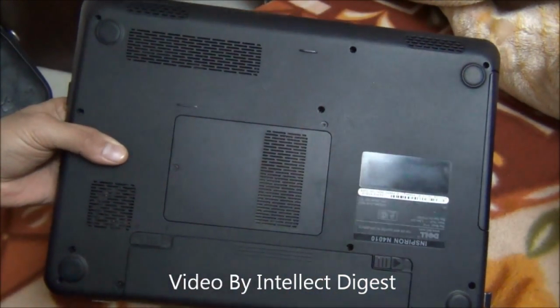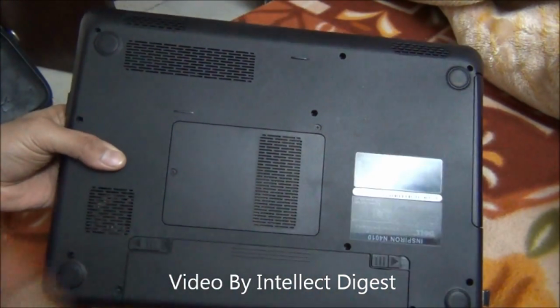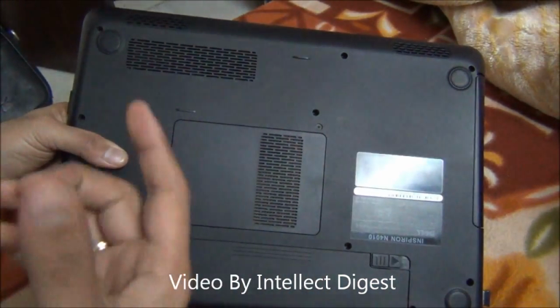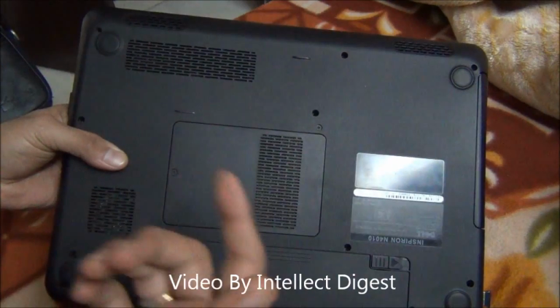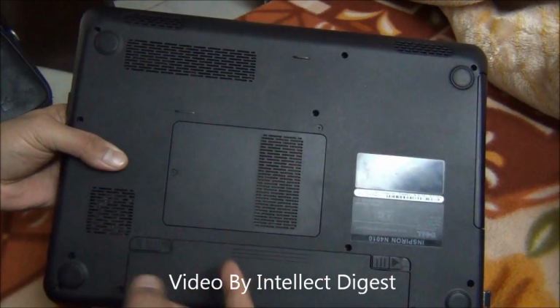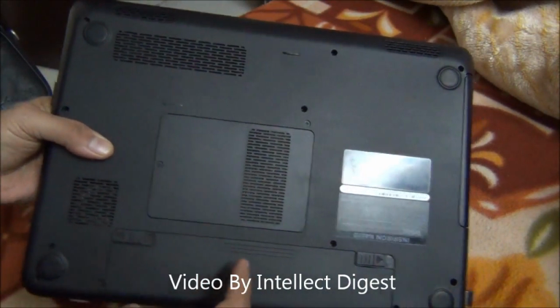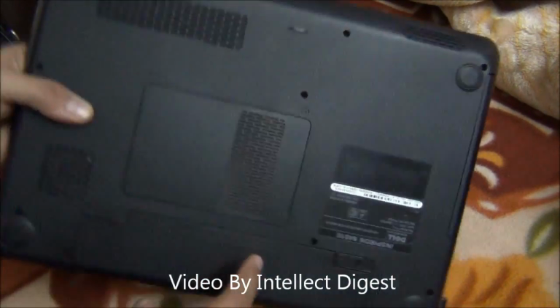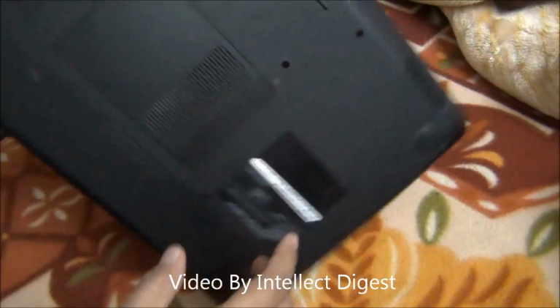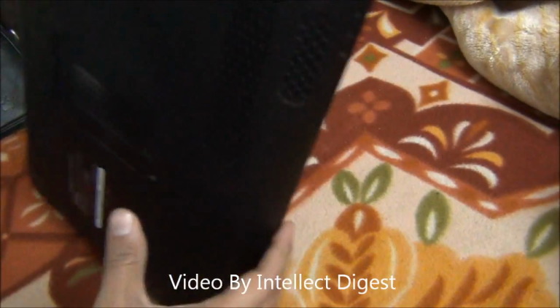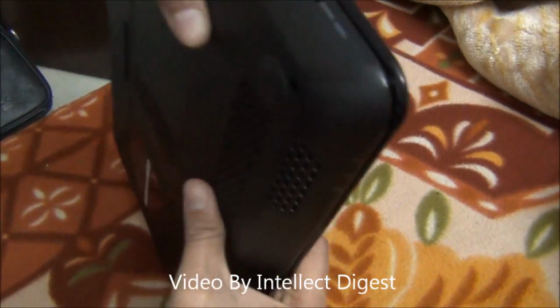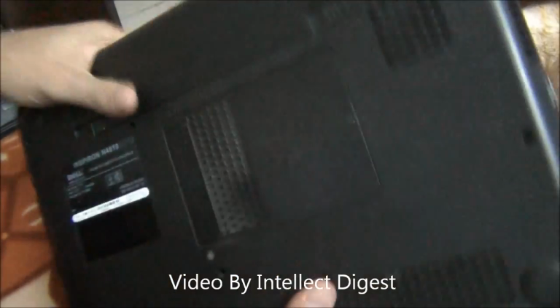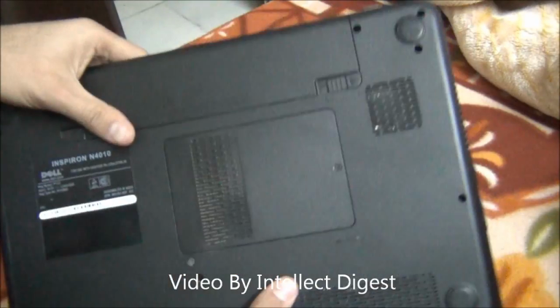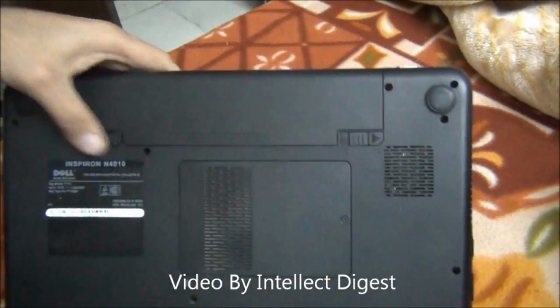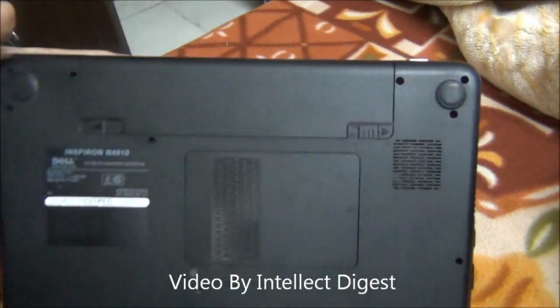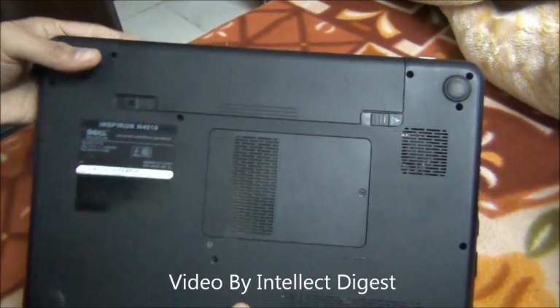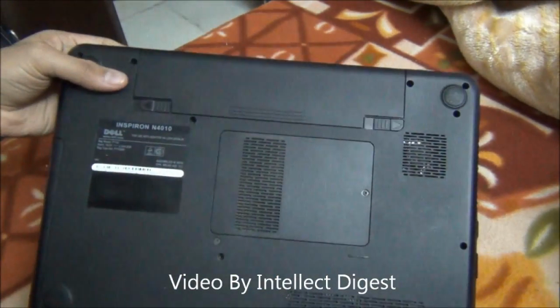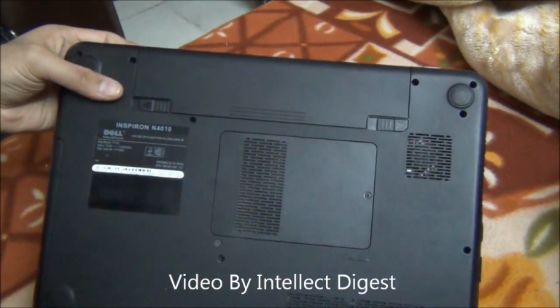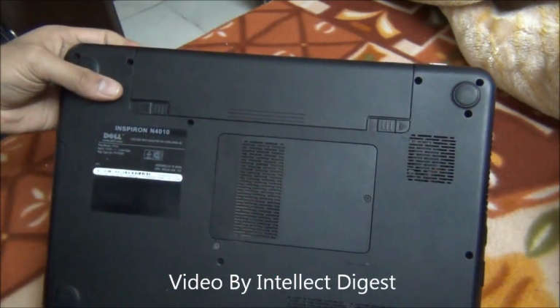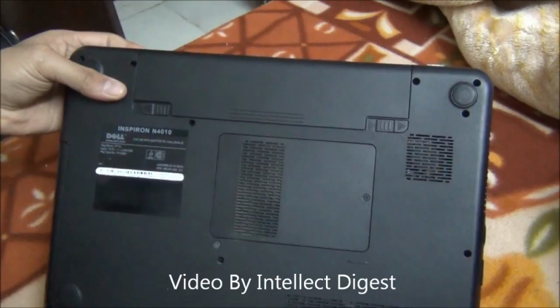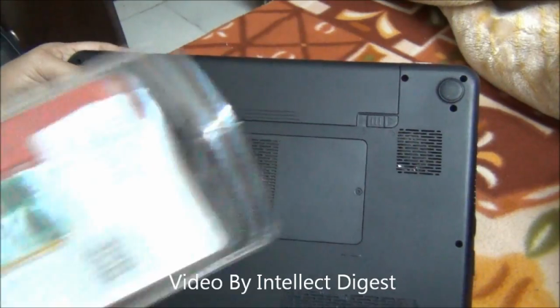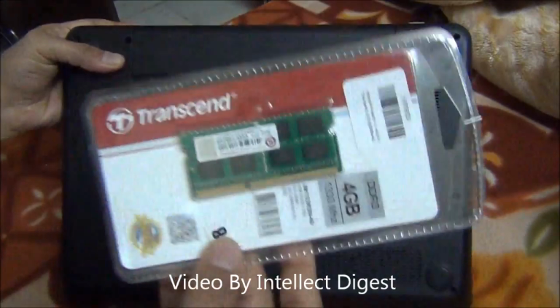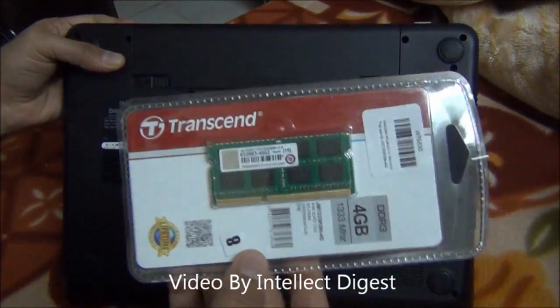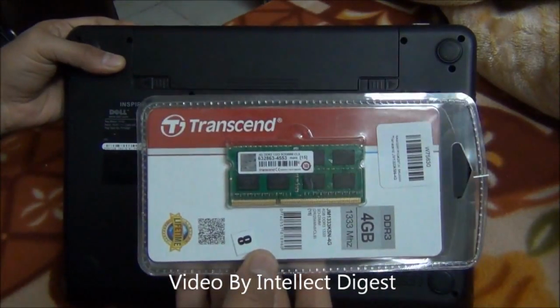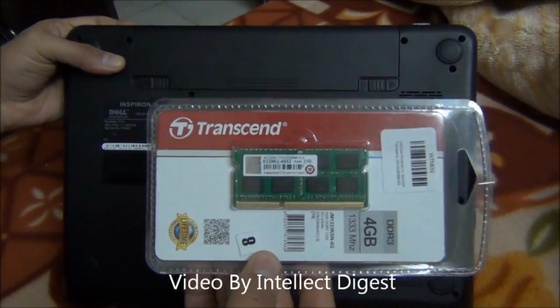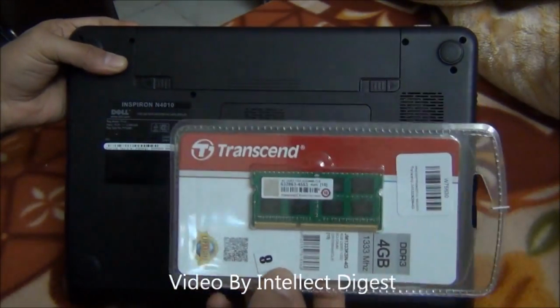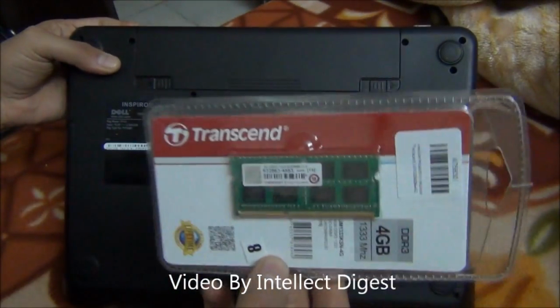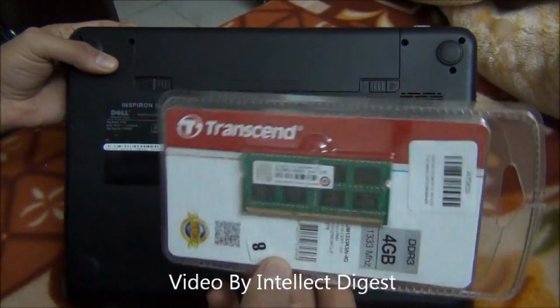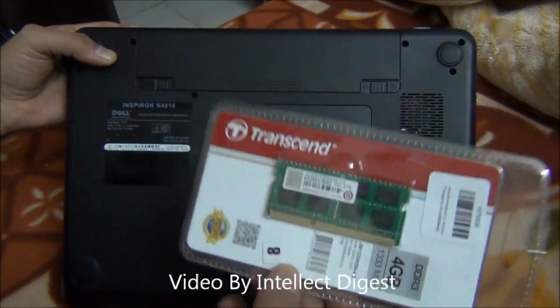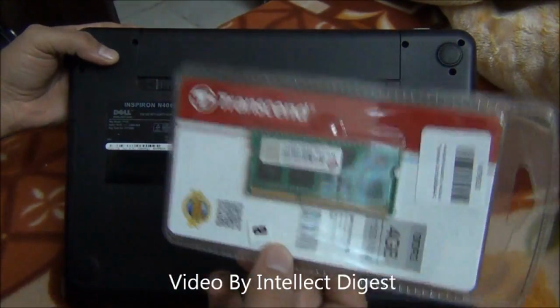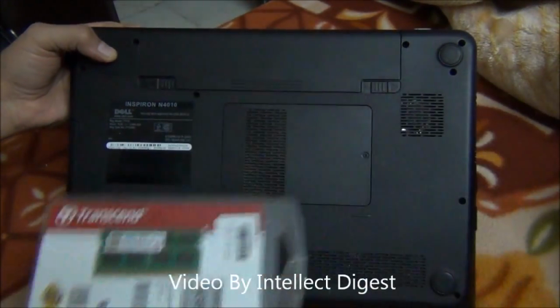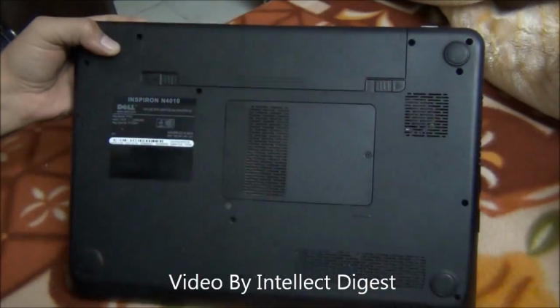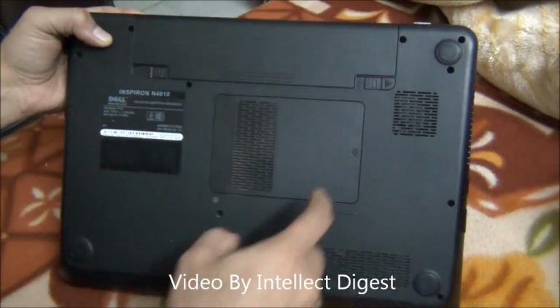For that, you will need to first check what kind of RAM is installed. In my case, this is a DDR3 RAM for laptop. So I have ordered the same kind of RAM from an online platform.